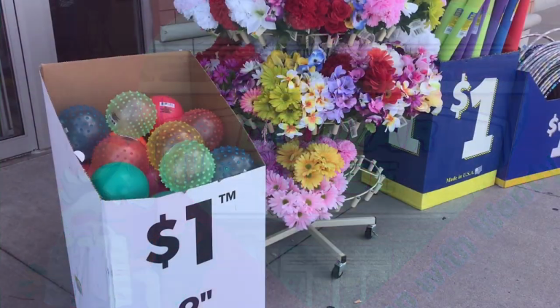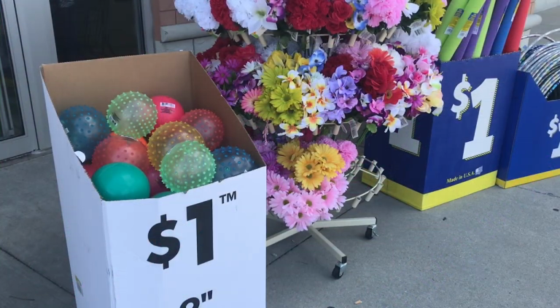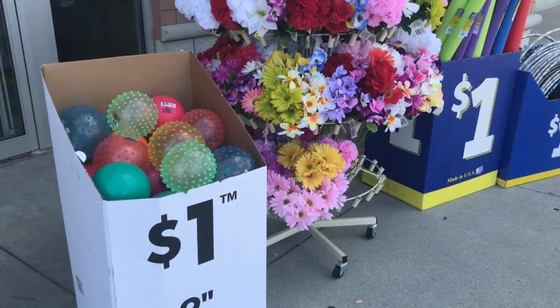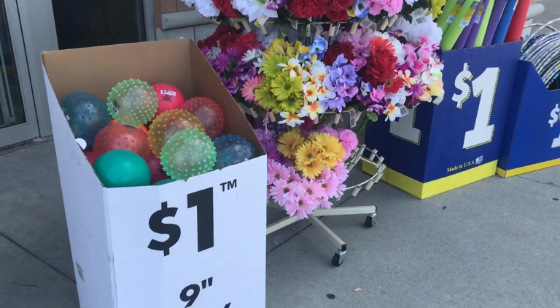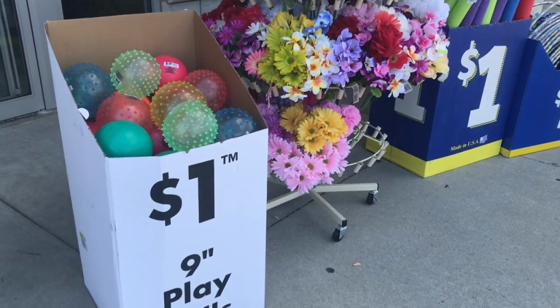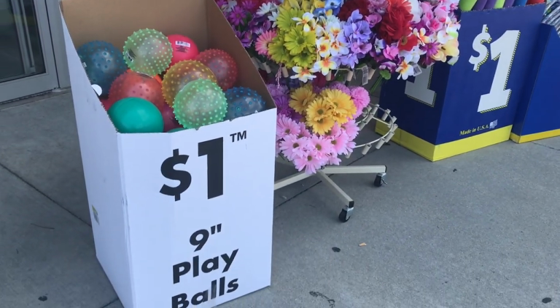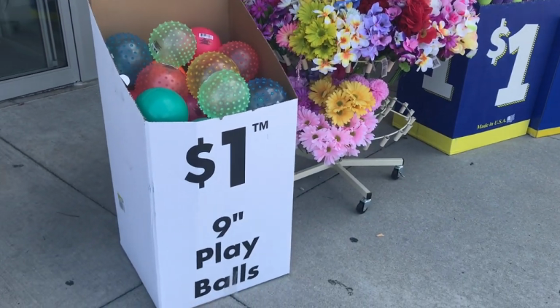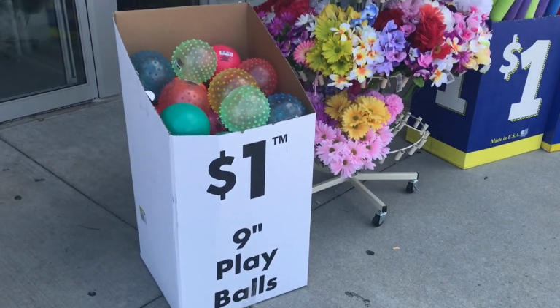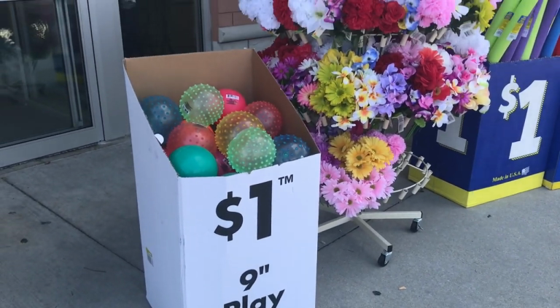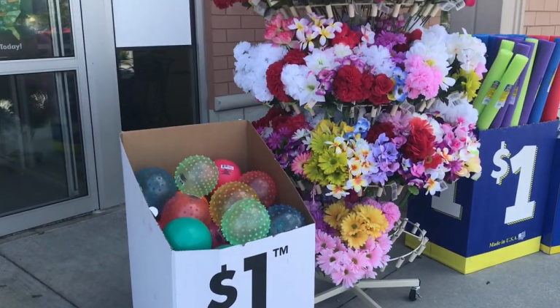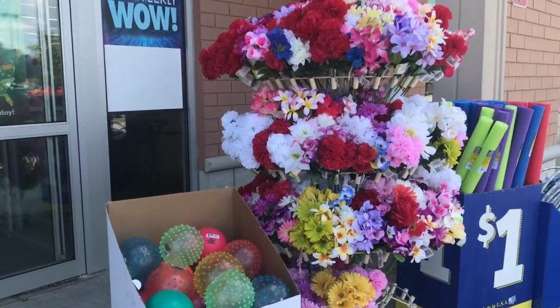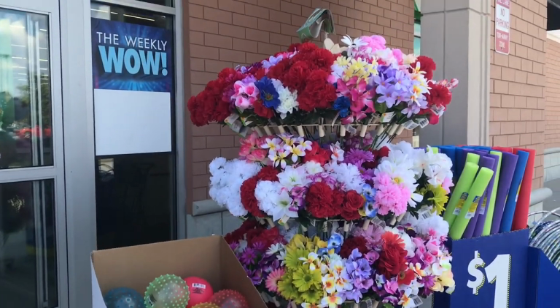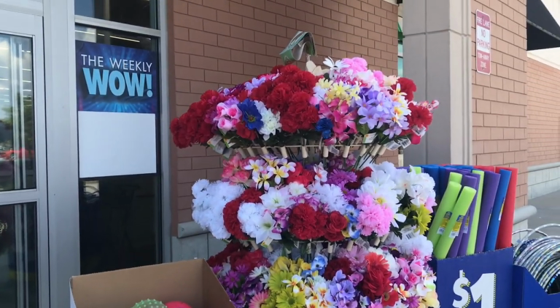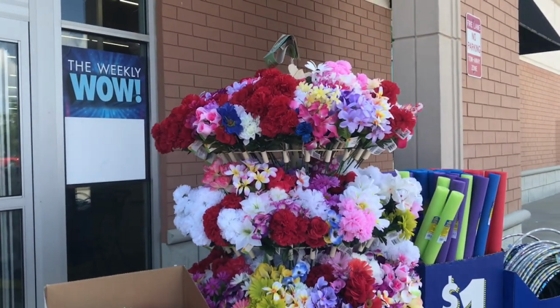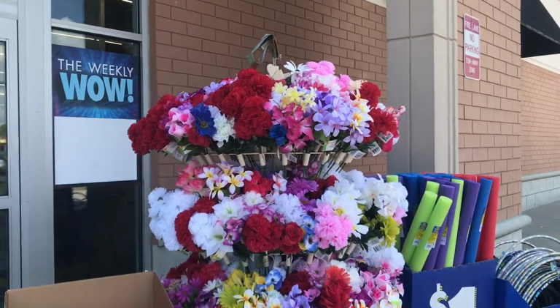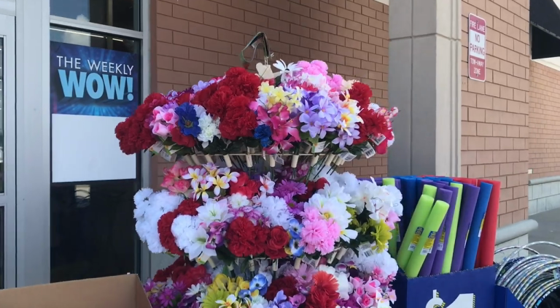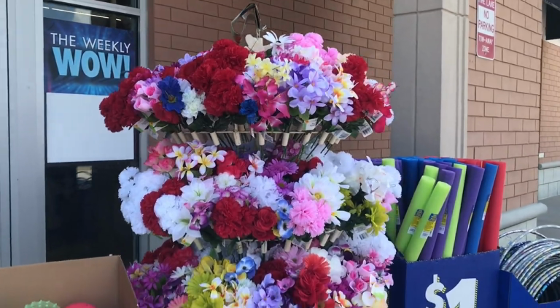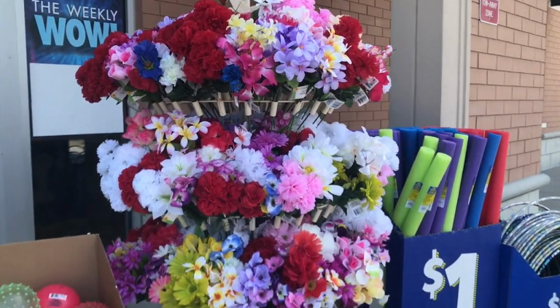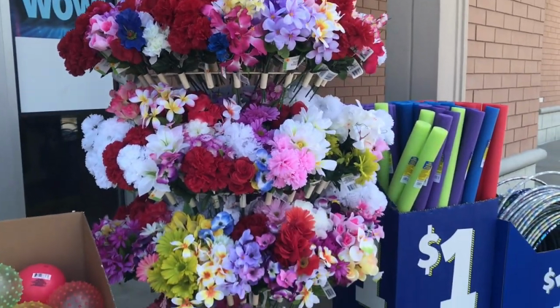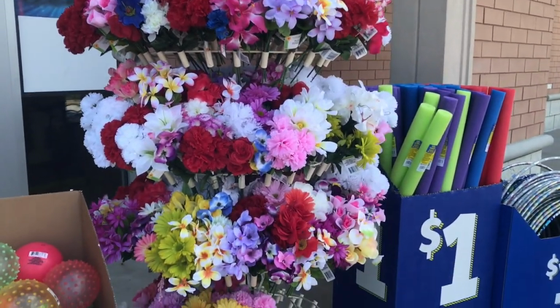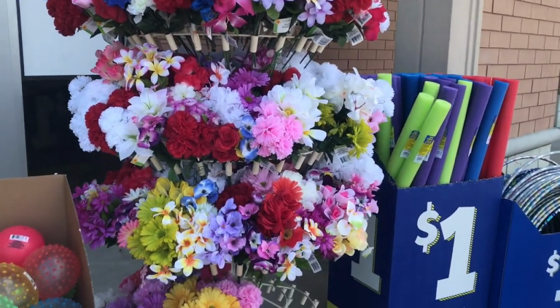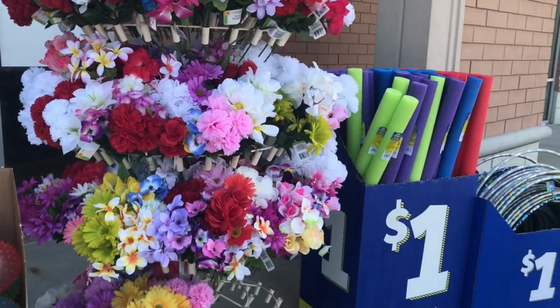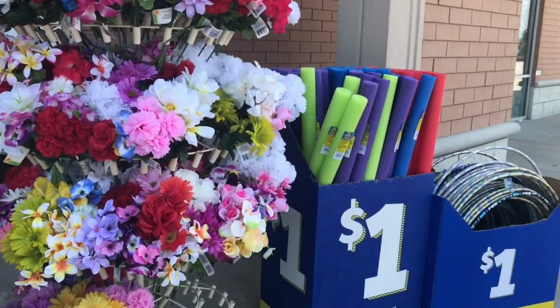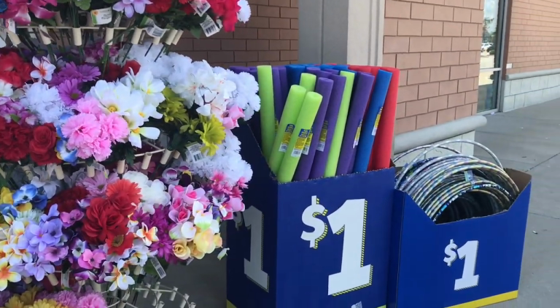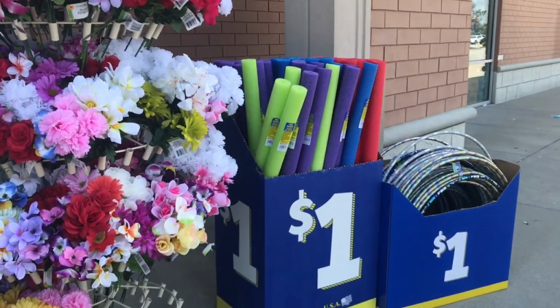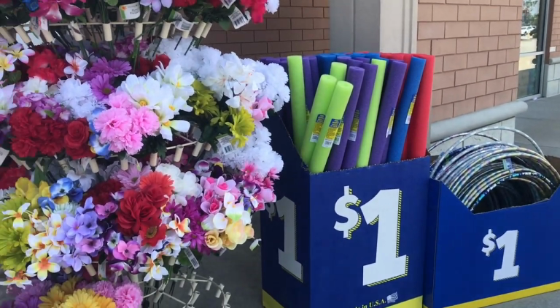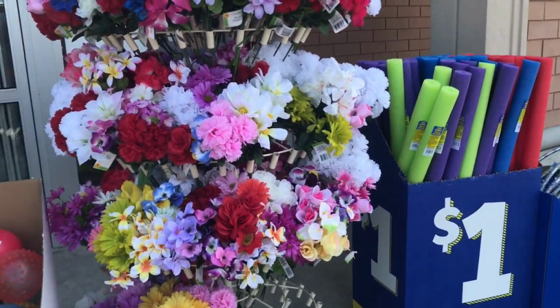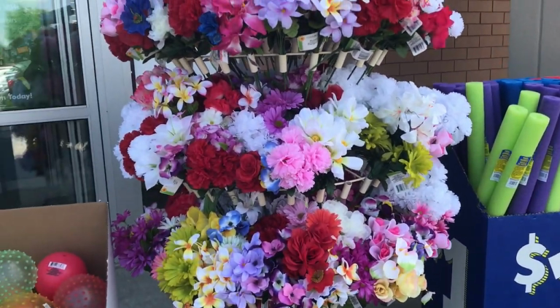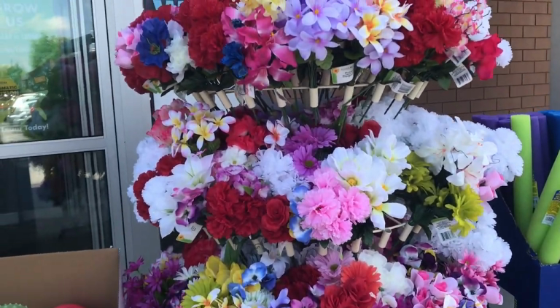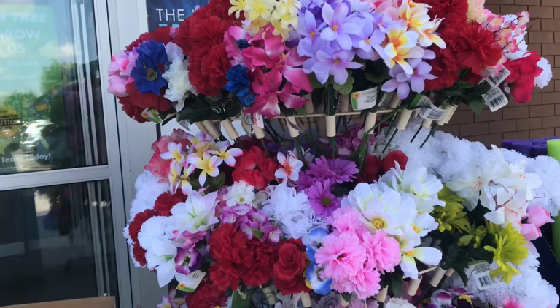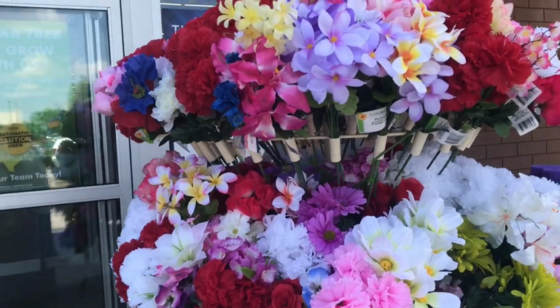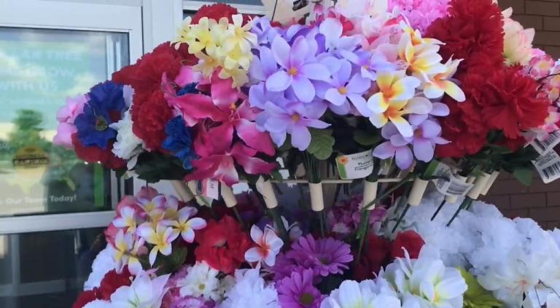Let's go shopping at Dollar Tree and see what's new. Look at these beautiful flowers they have right outside in front of the store, they are so pretty.